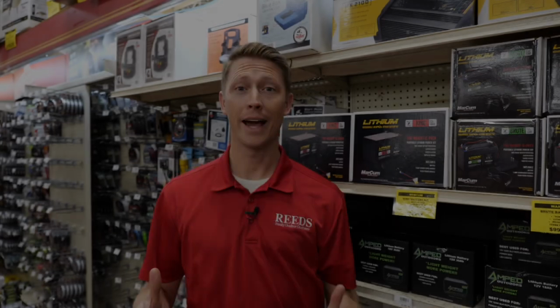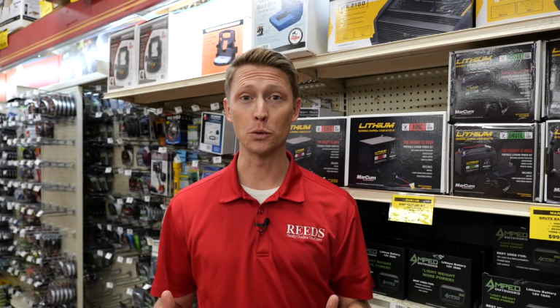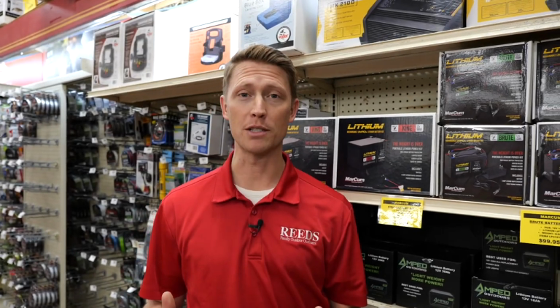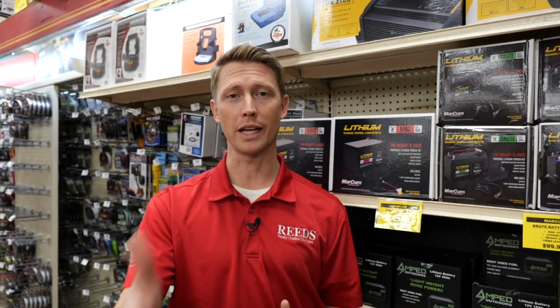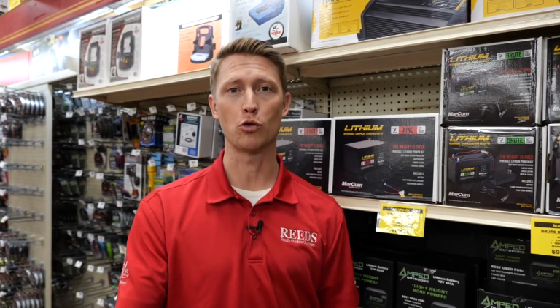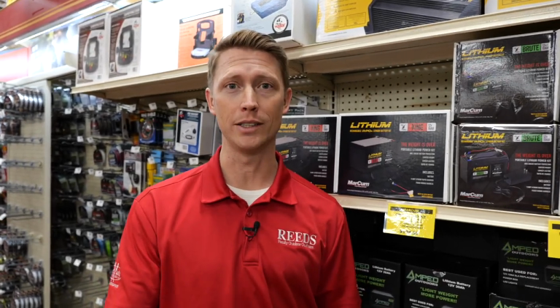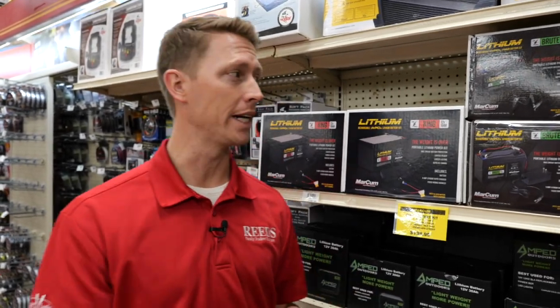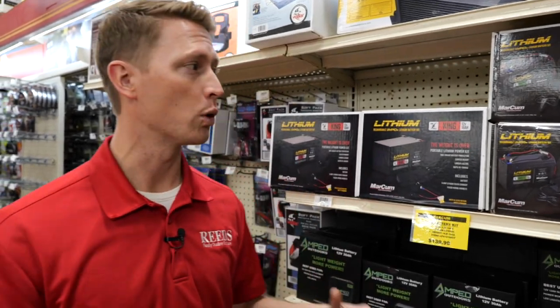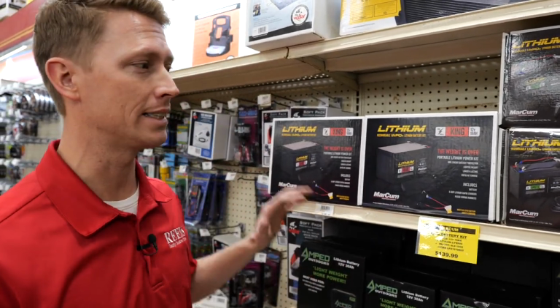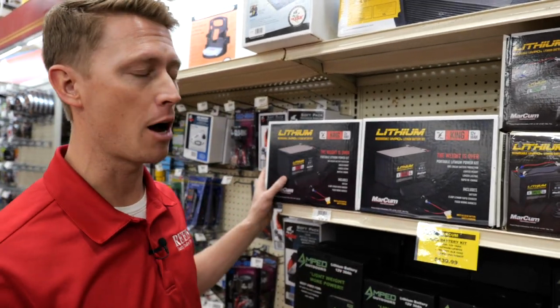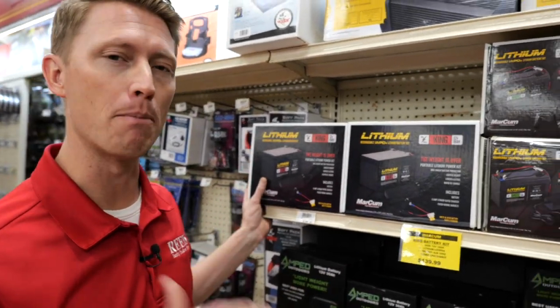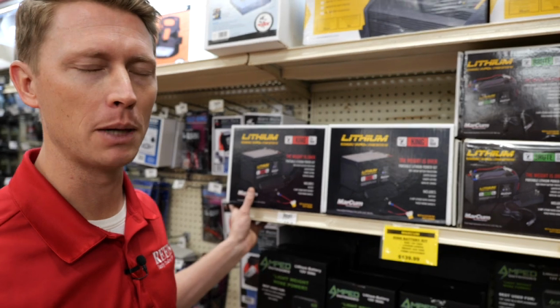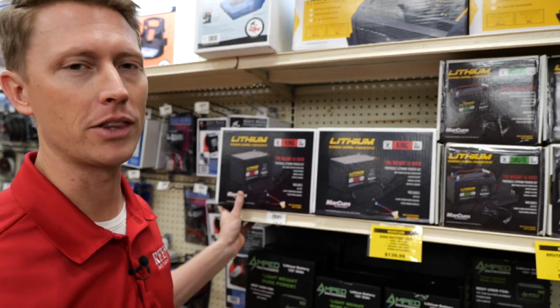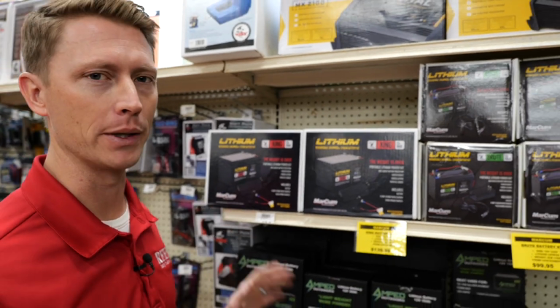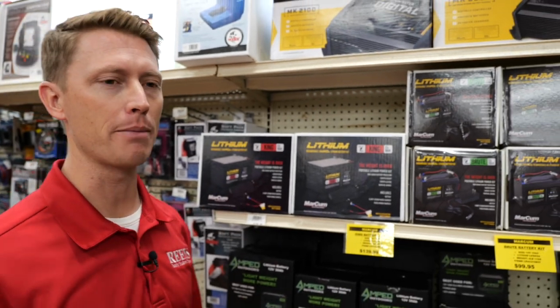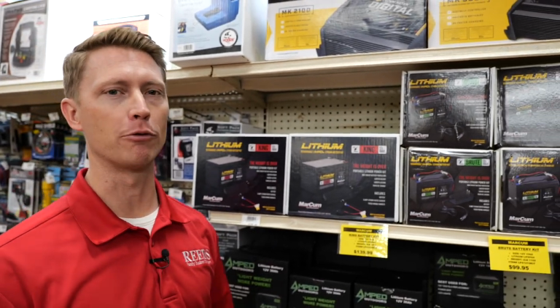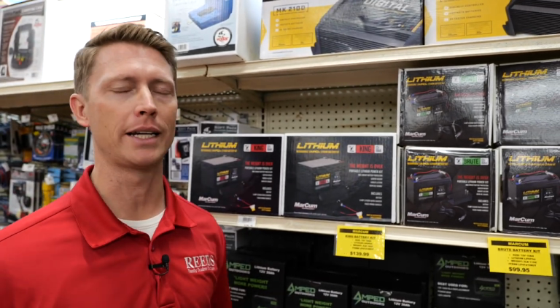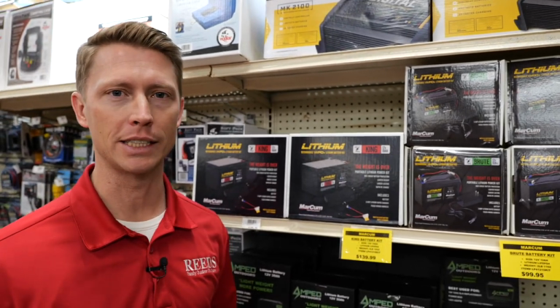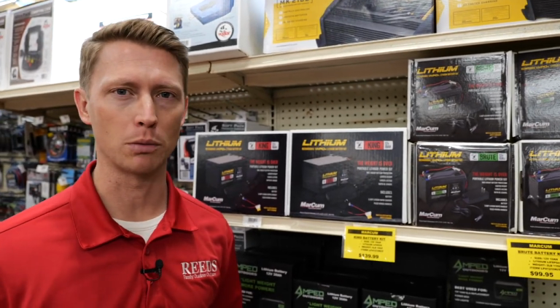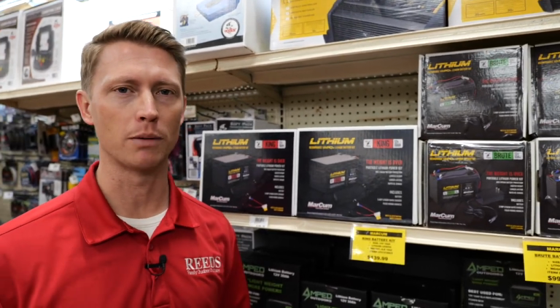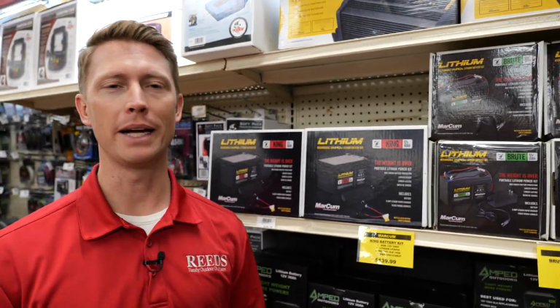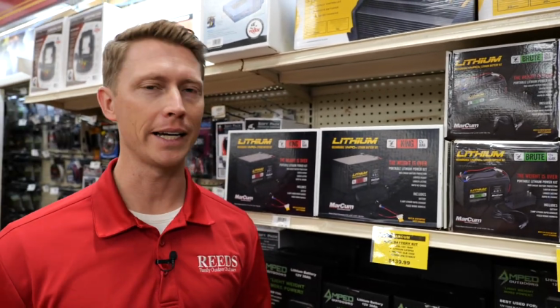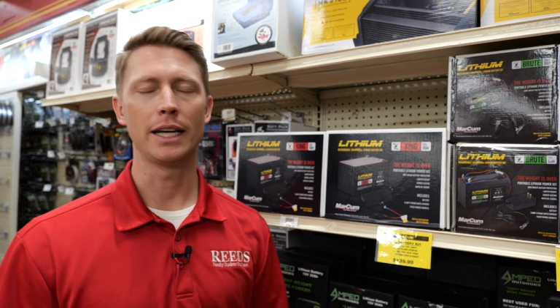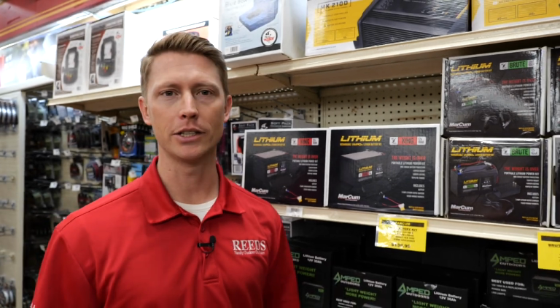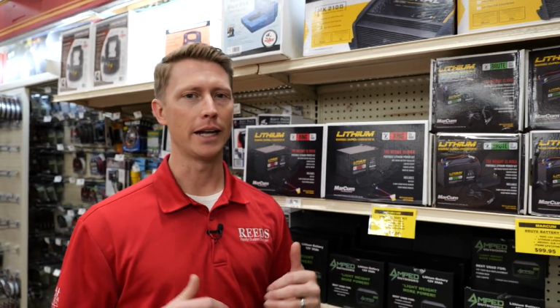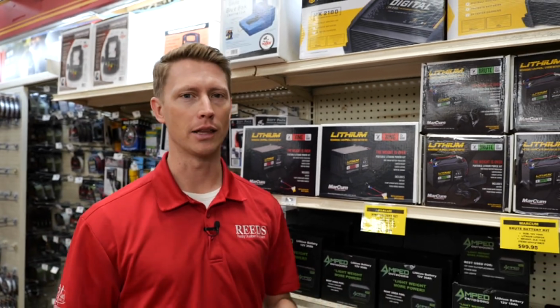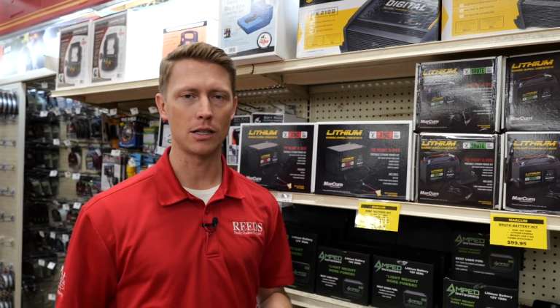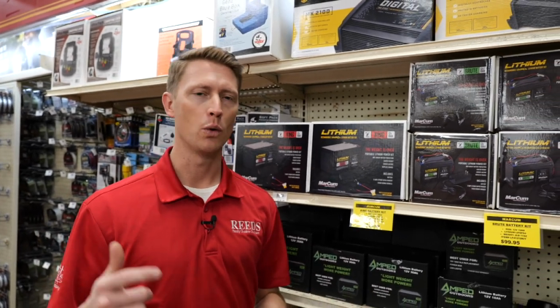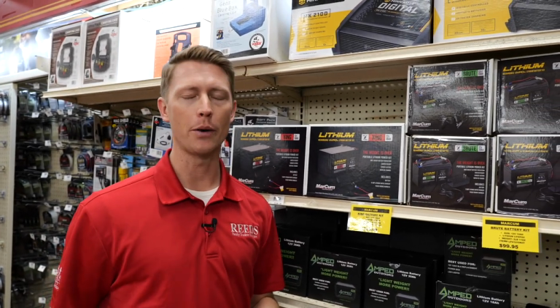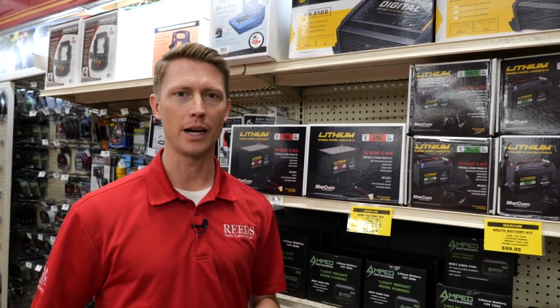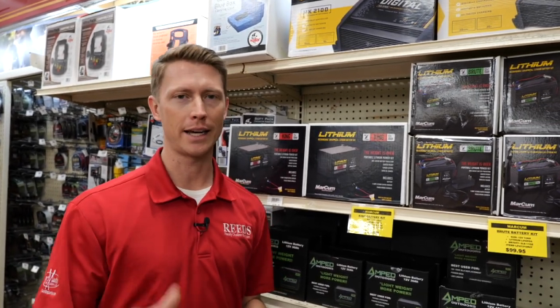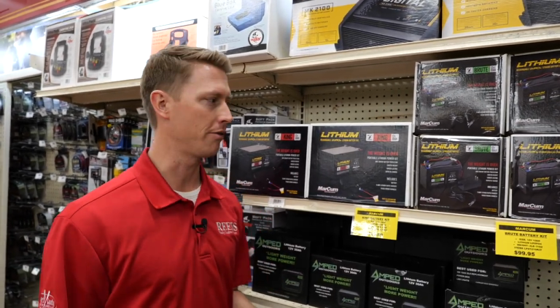Hey, it's Nelson with Reed Sports. Want to give you a great deal update. We're talking today about the Markham lithium batteries. Lithium batteries have really taken the ice fishing world by storm — makes it lighter, easier, and you can last longer when you're out there on the ice catching fish.